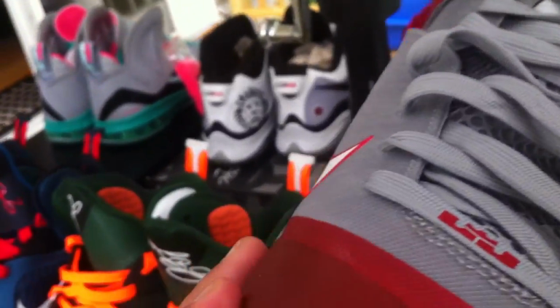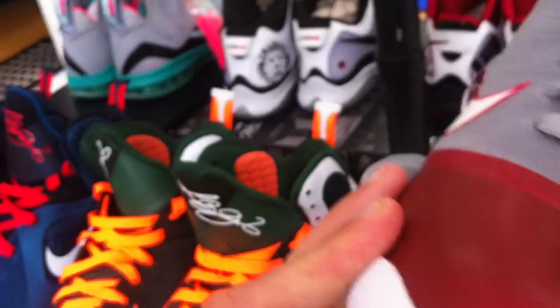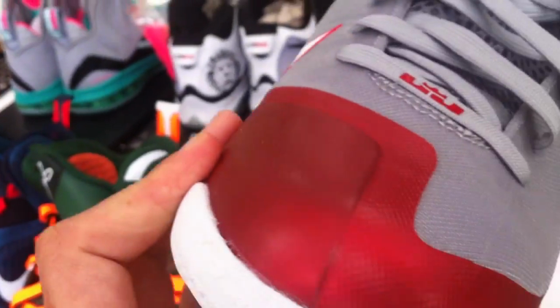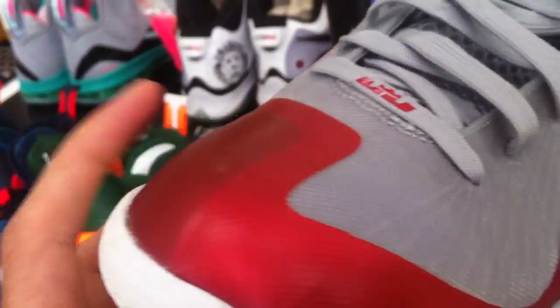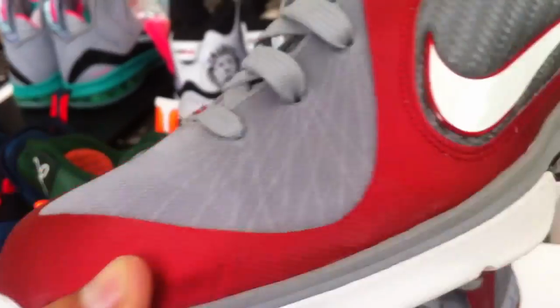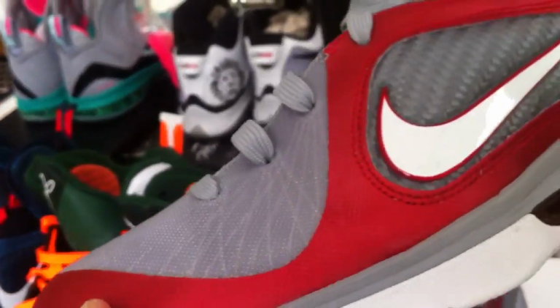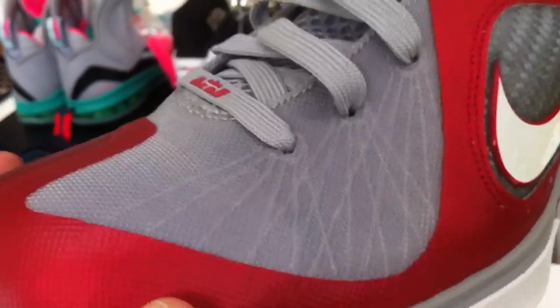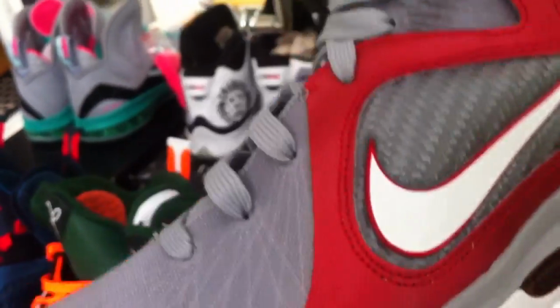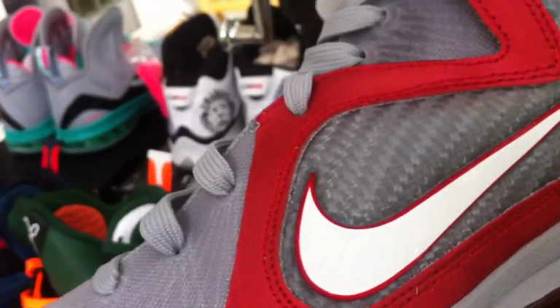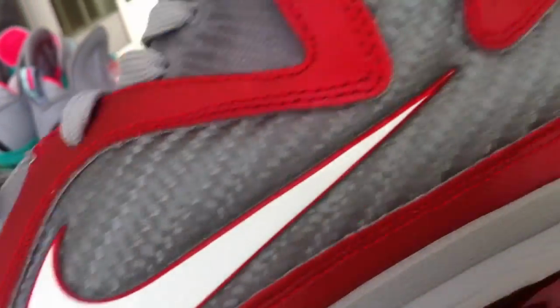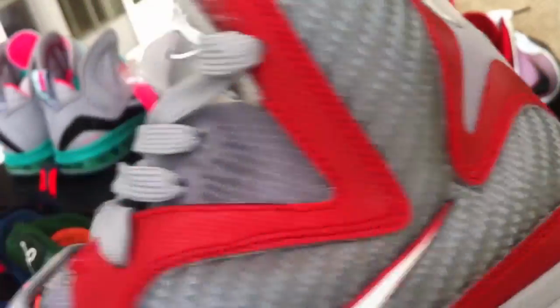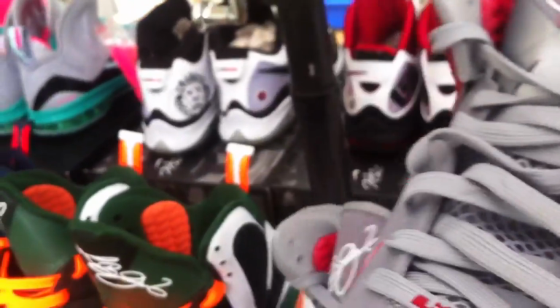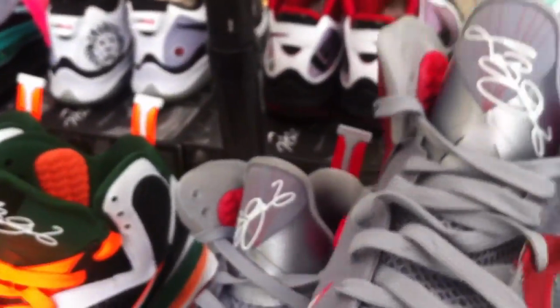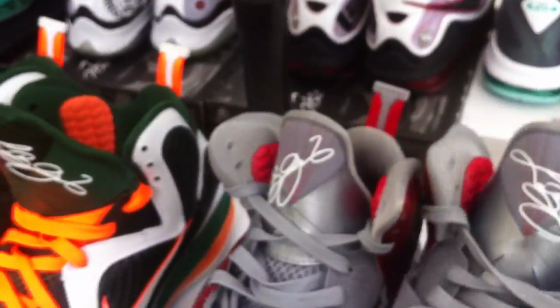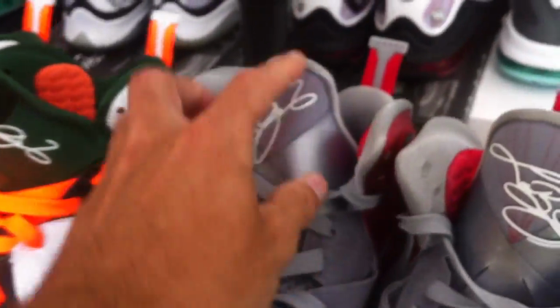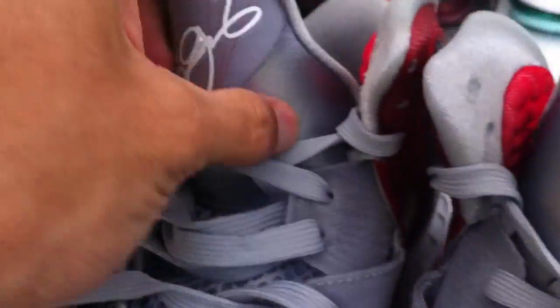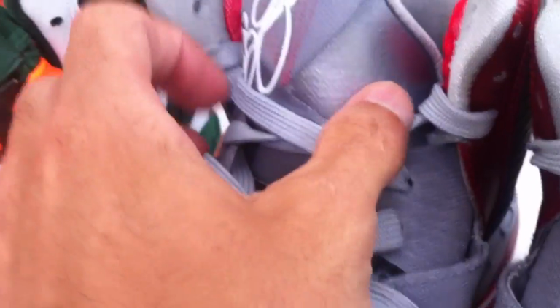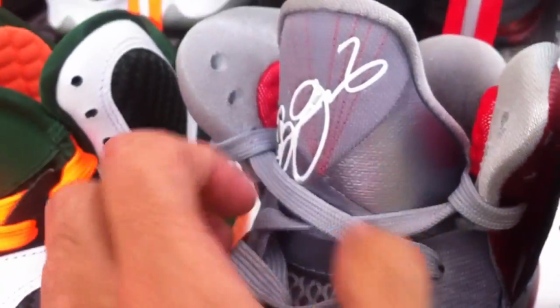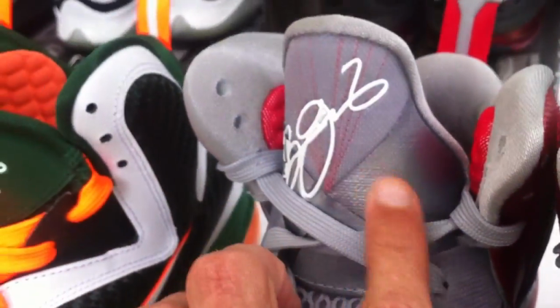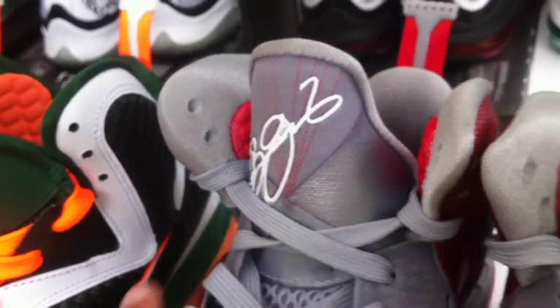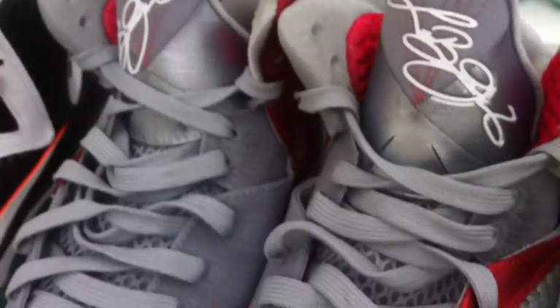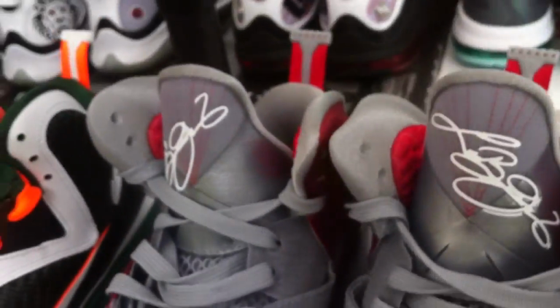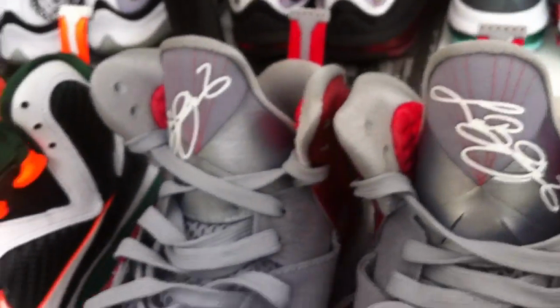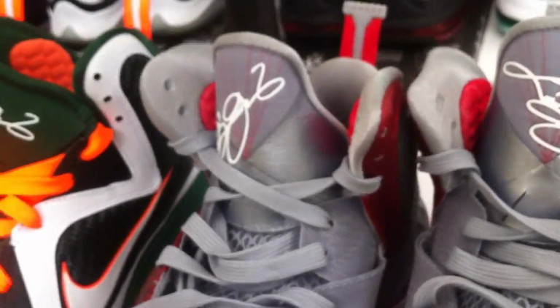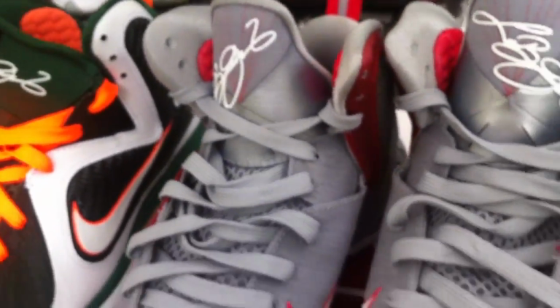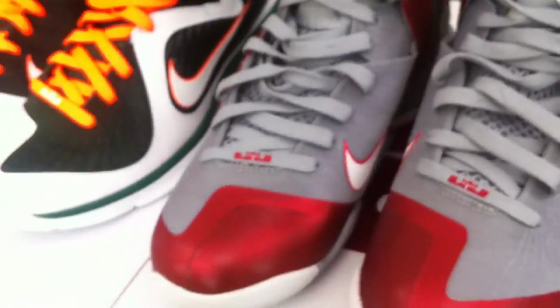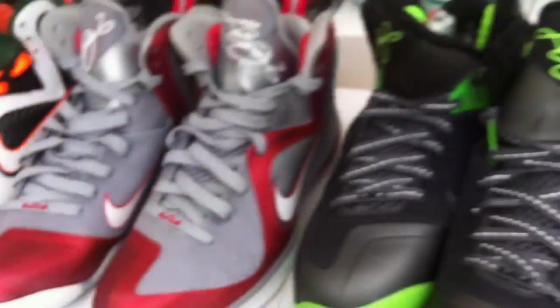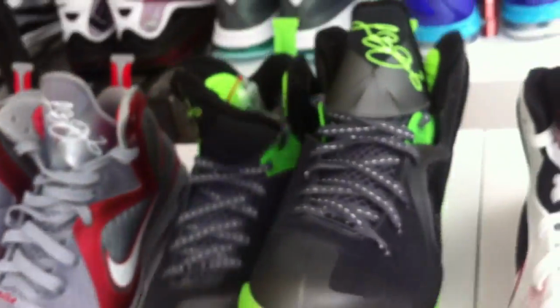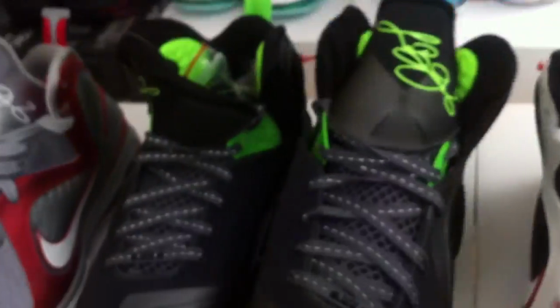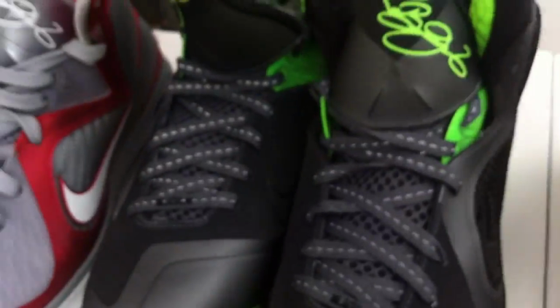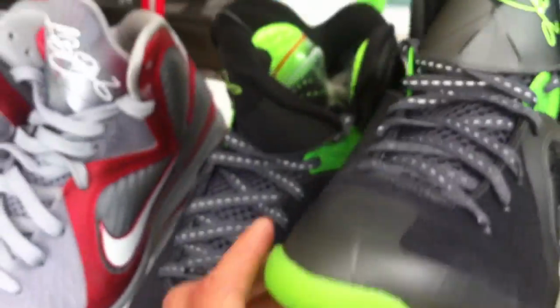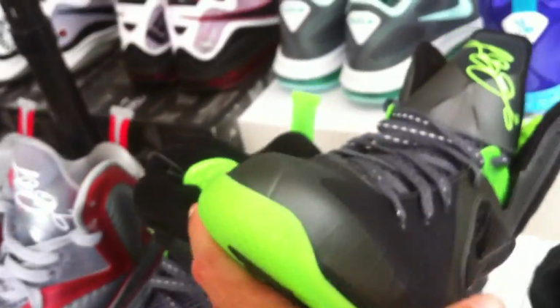Here are the Ohio States — another clean shoe, simple but clean. You got your Ohio State colorway, your red maroon color, gray, and there's a little silver right there. Definitely a very nice shoe.